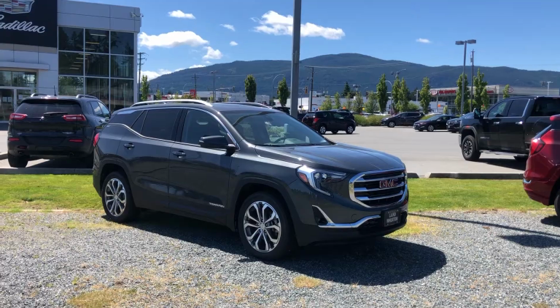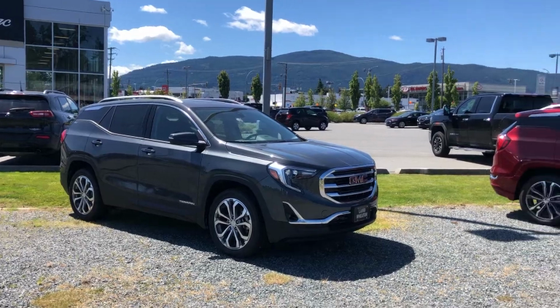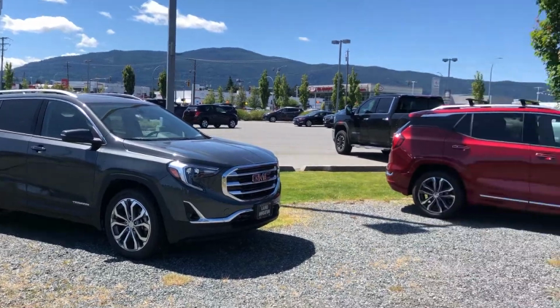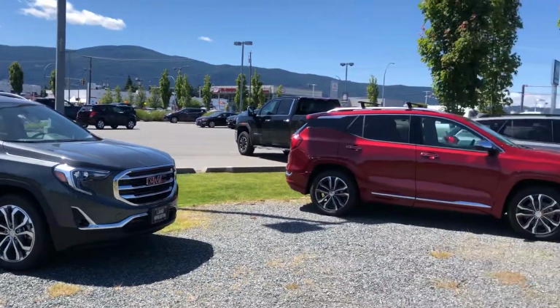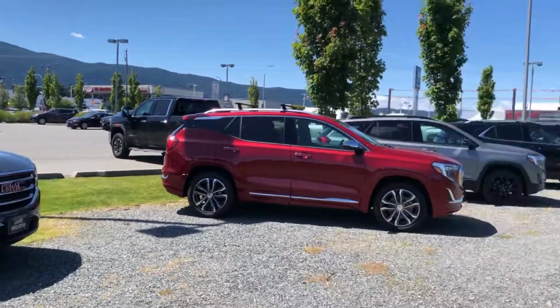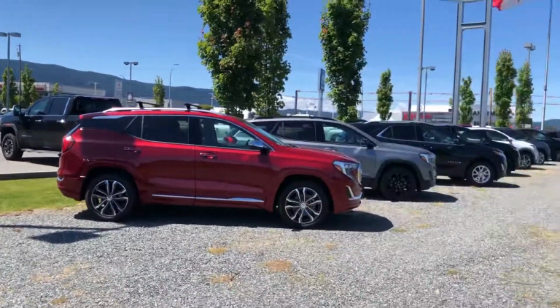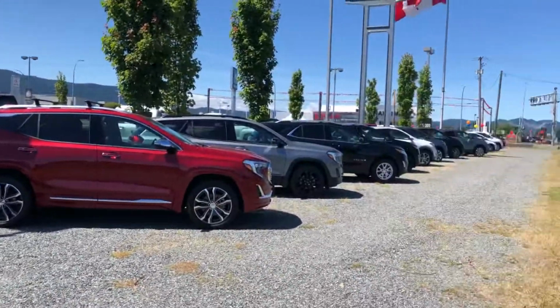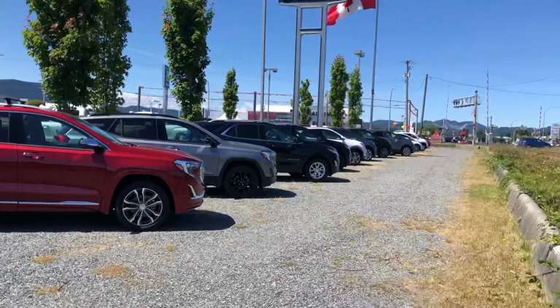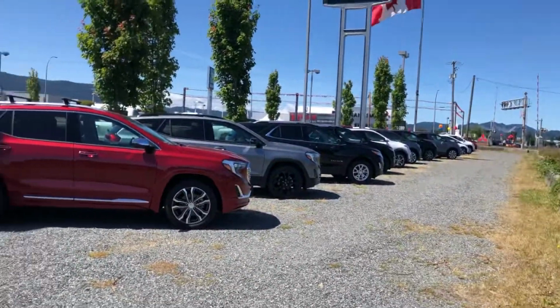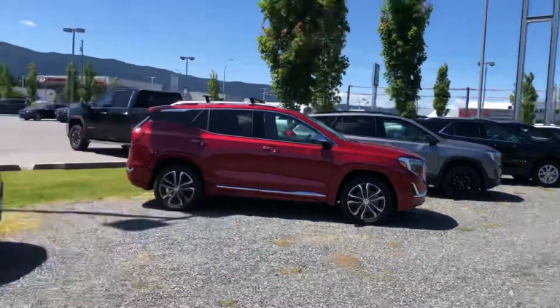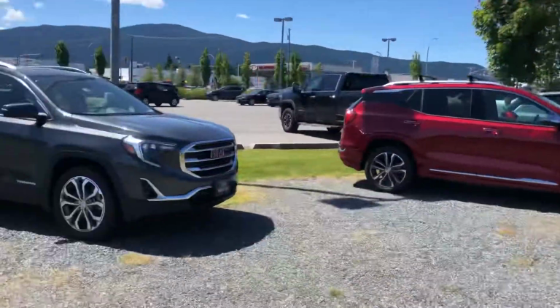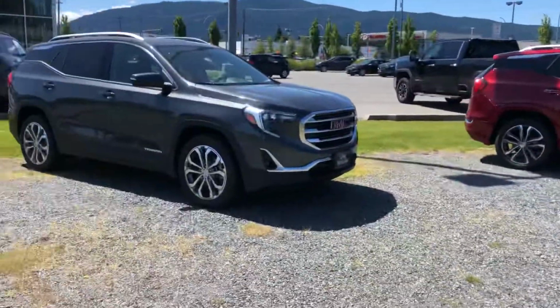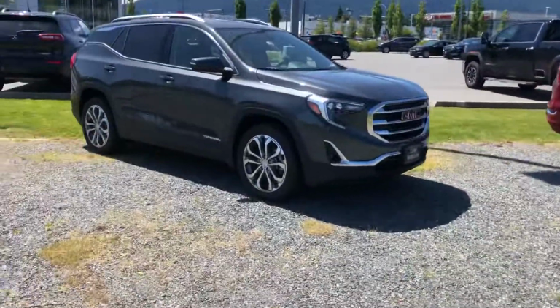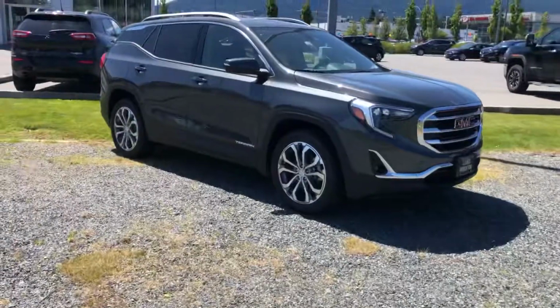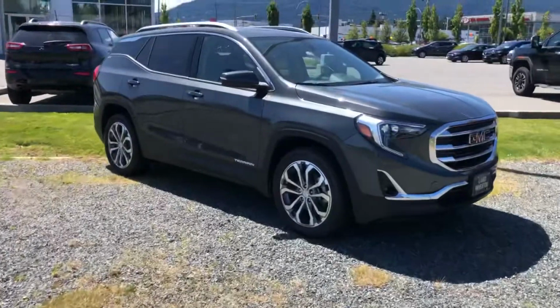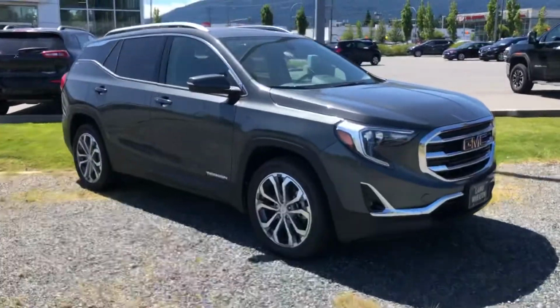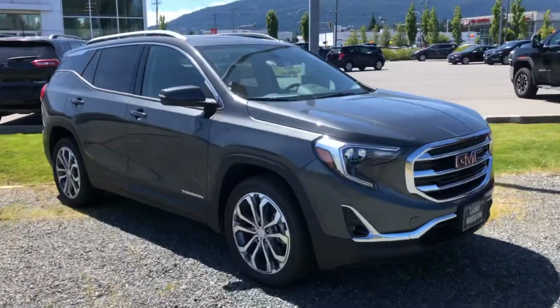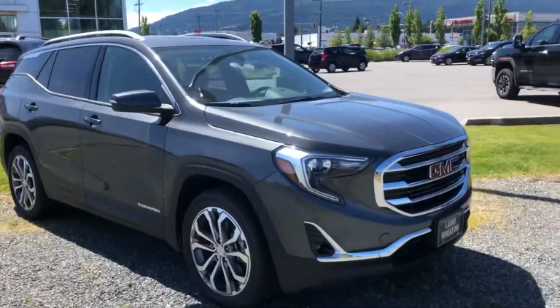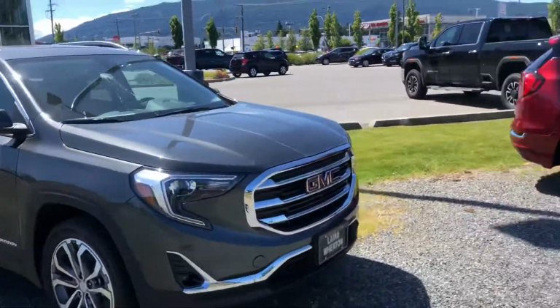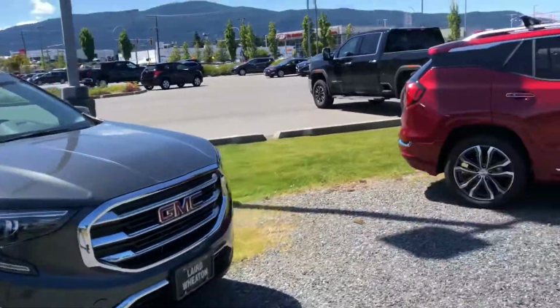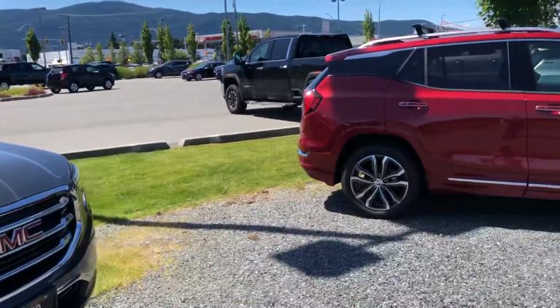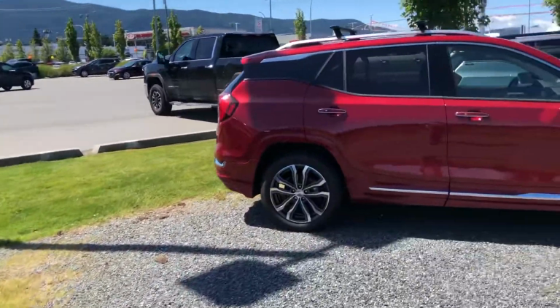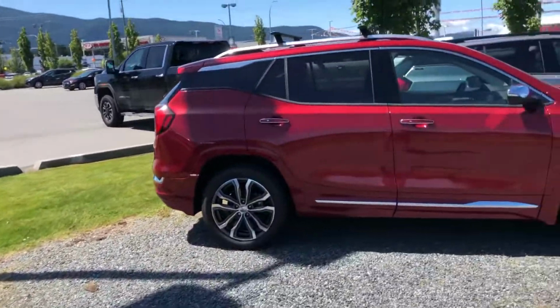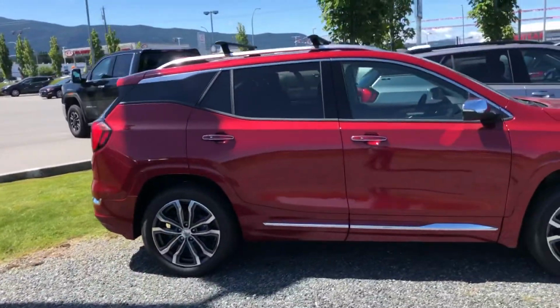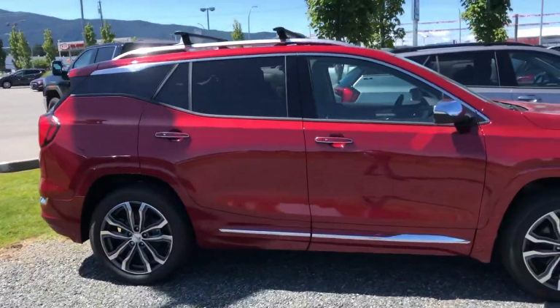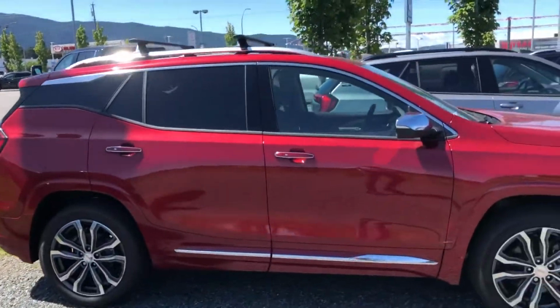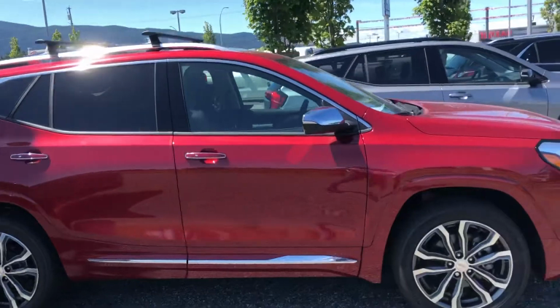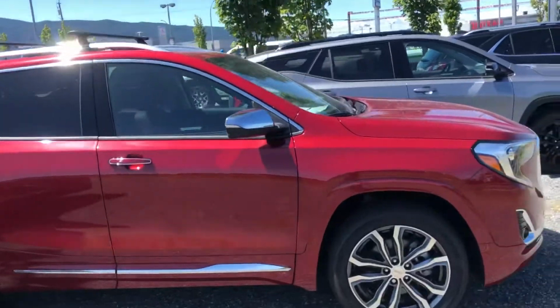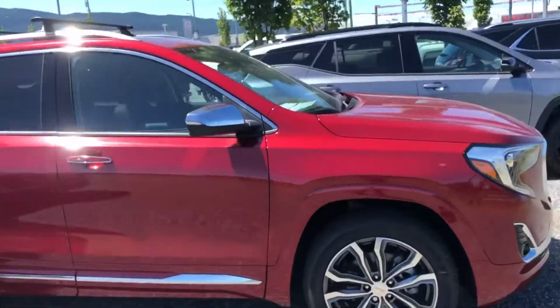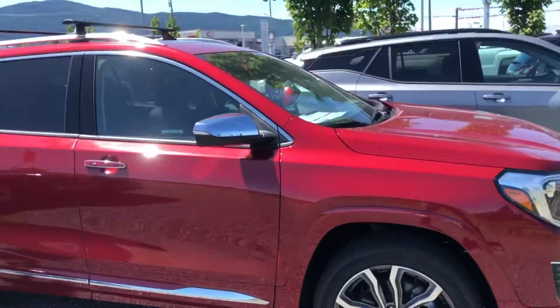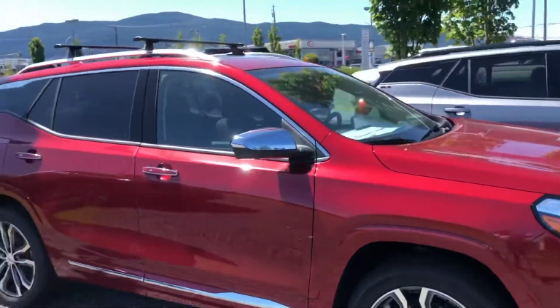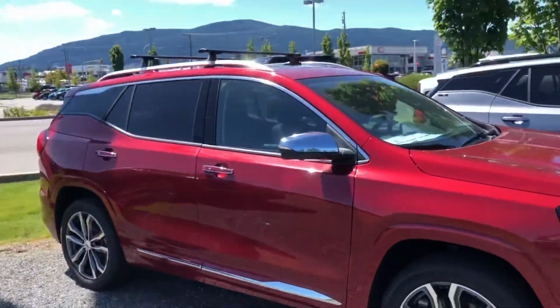Hey Ben, I just wanted to show you our awesome selection of SUVs that we've got here. One of the most popular choices is the GMC Terrain. I've got quite a few different configurations. This one might be your style — it's the Denali model. It's fully loaded.